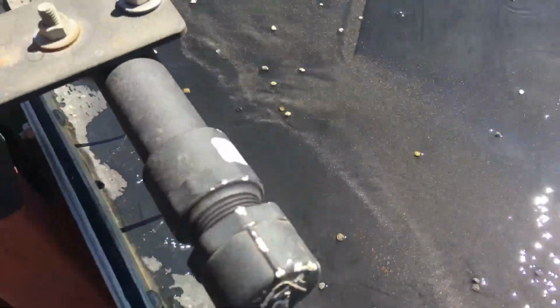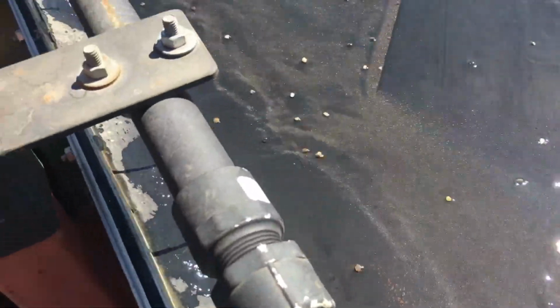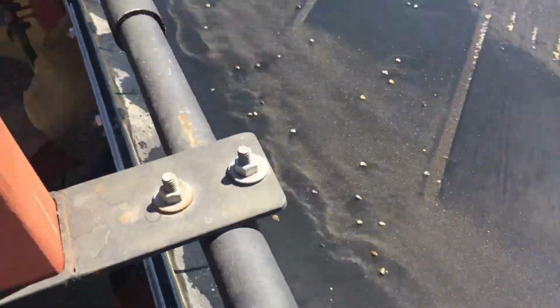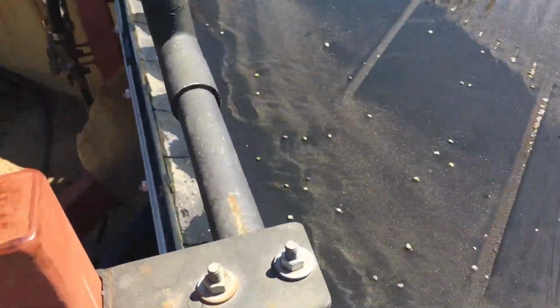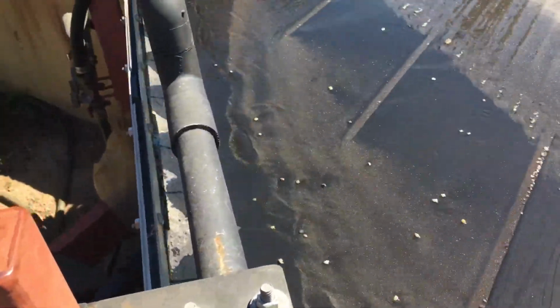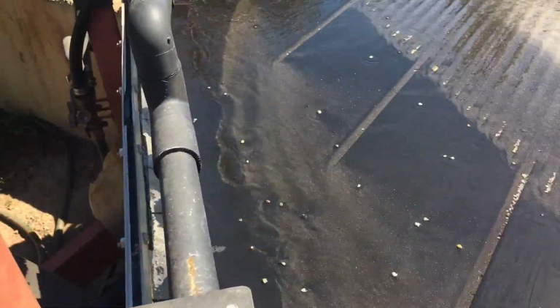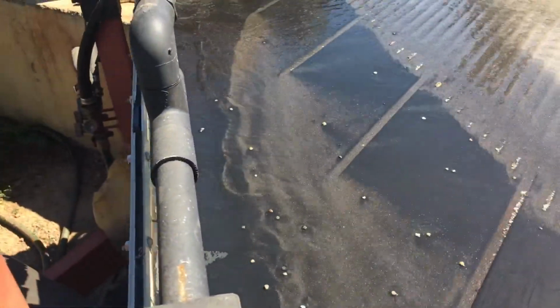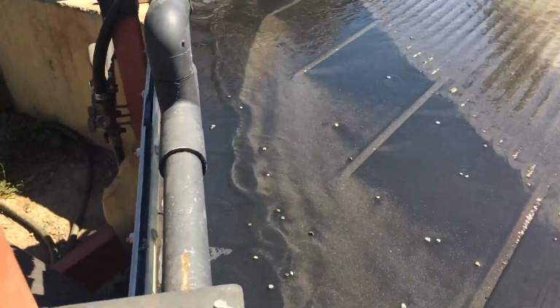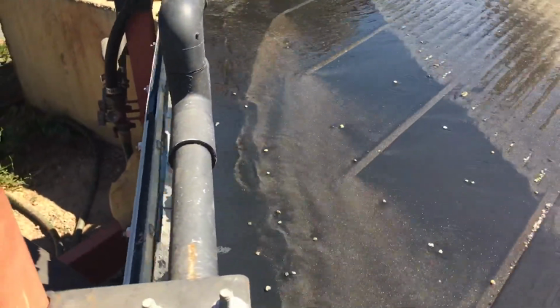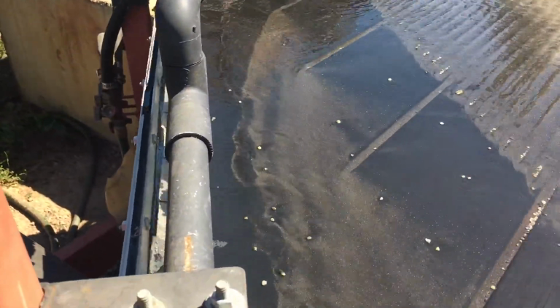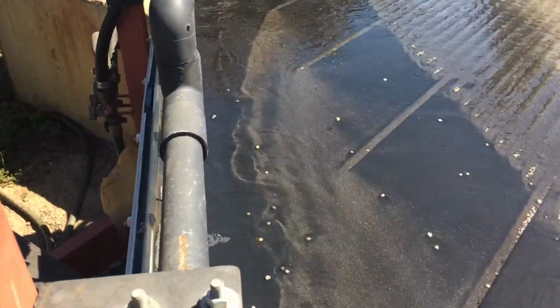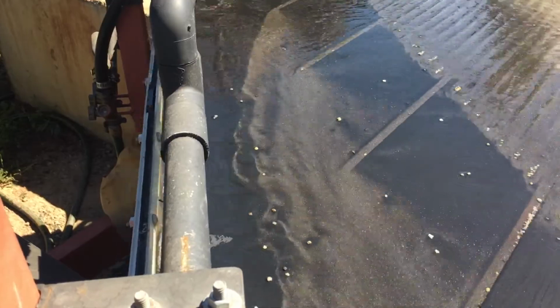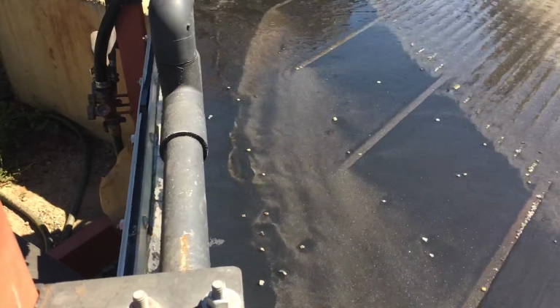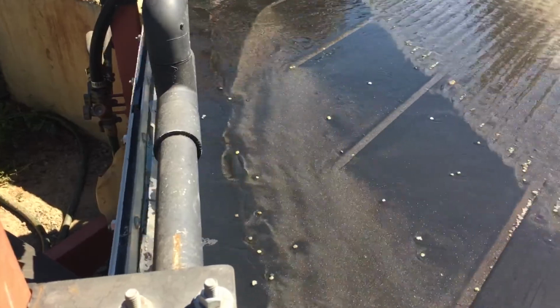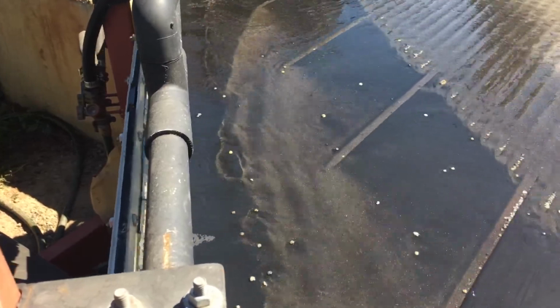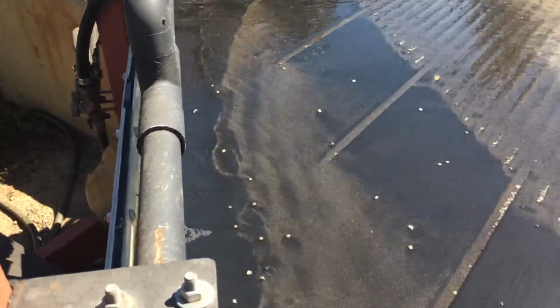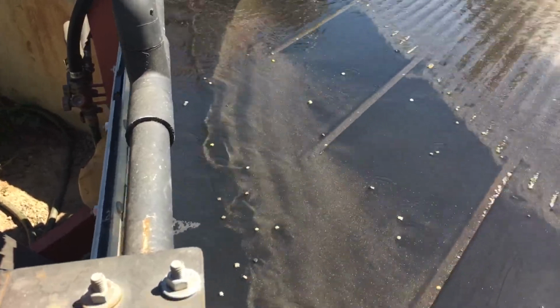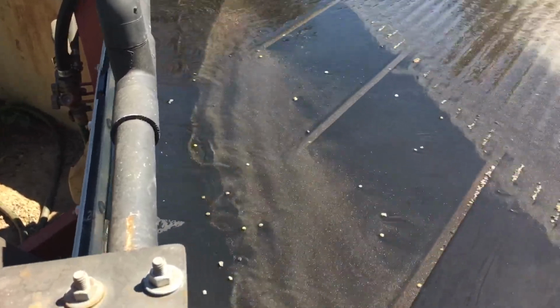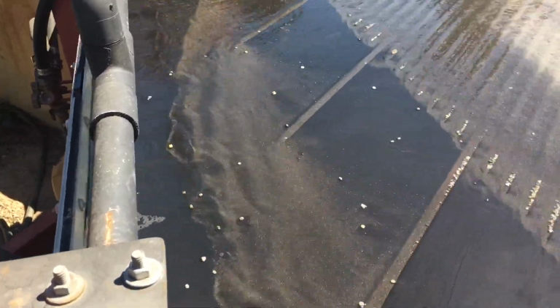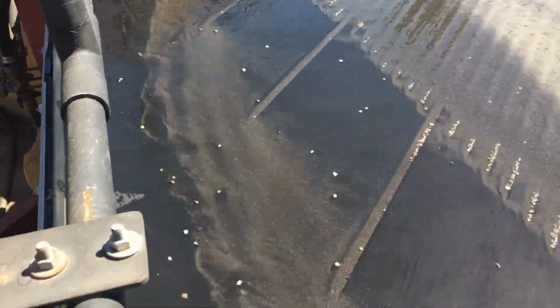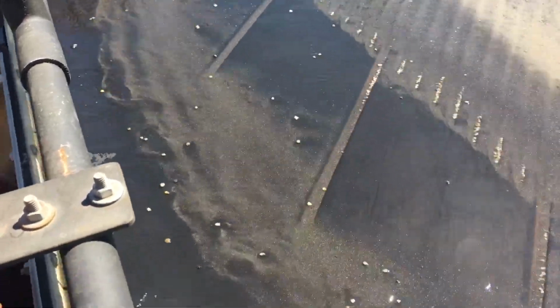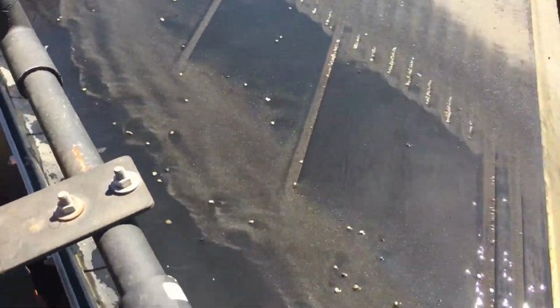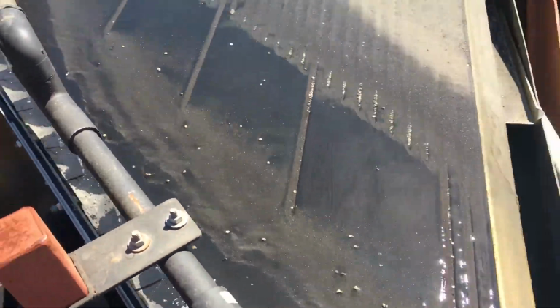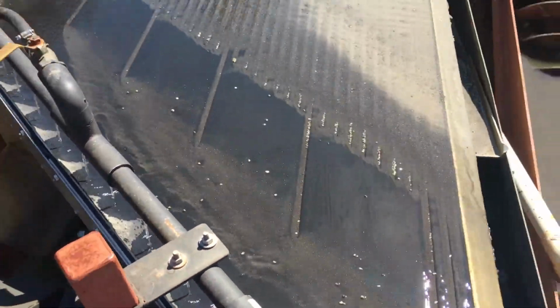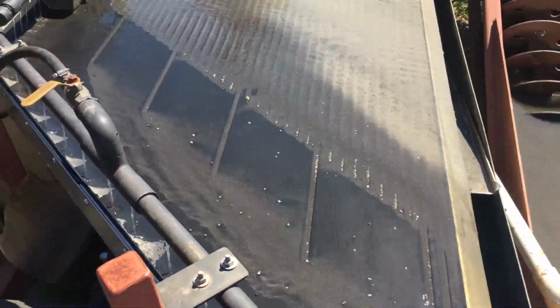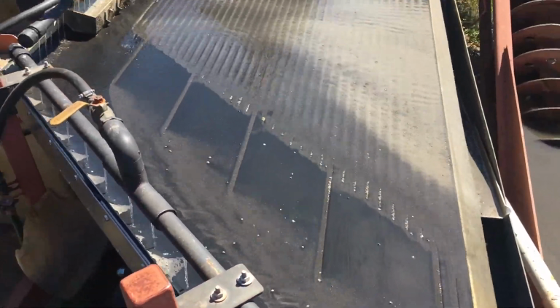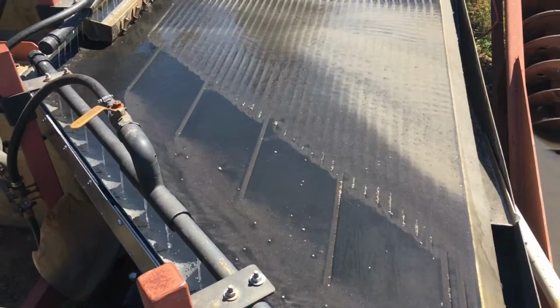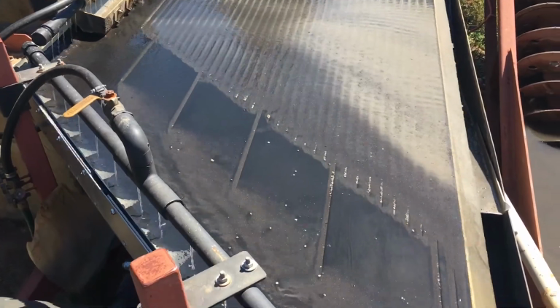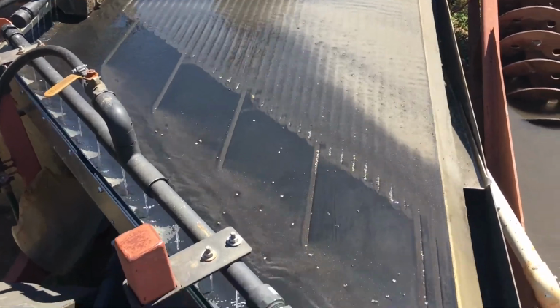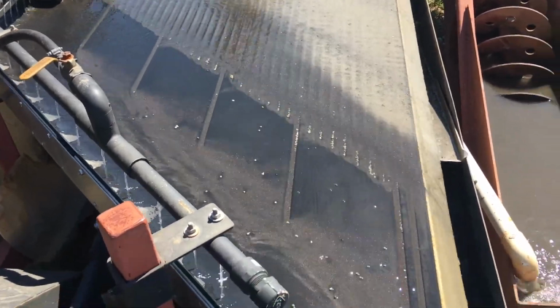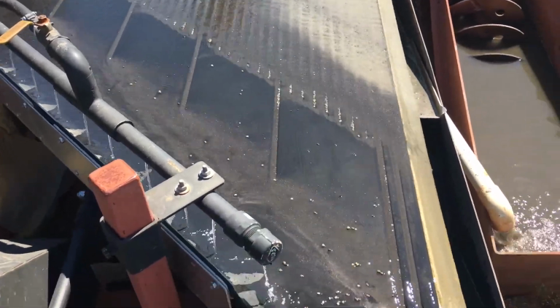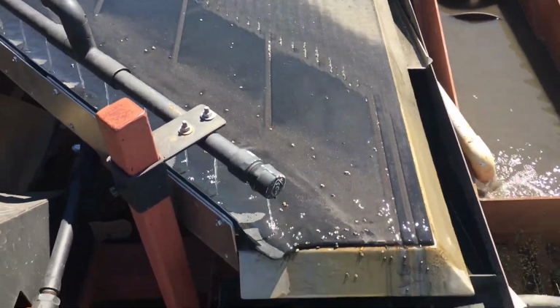I believe there is some gold in here as well. It's a little hard to tell until we pan it all out, but I'll go ahead and finish this up, pan out the concentrate, and see what we have.